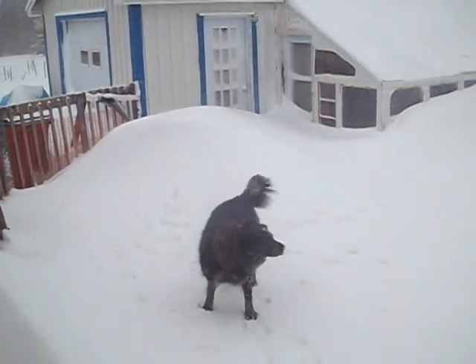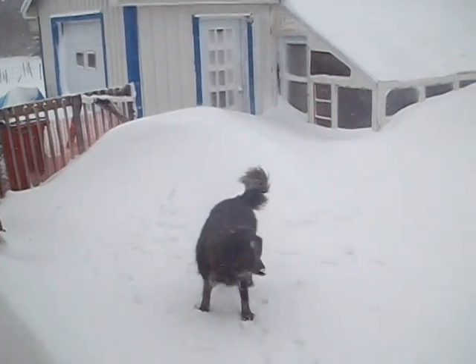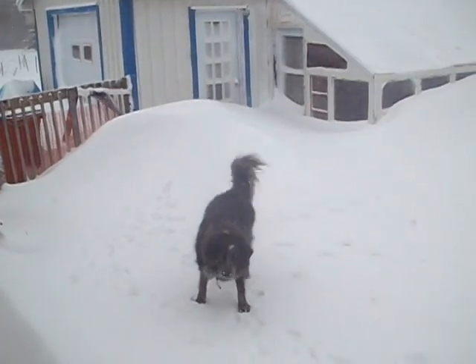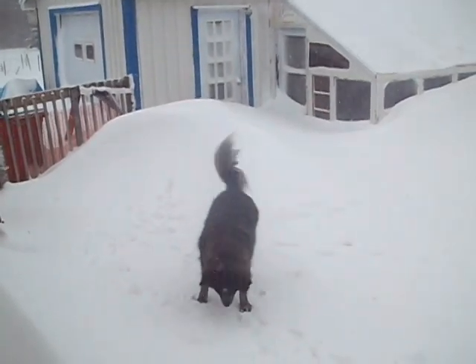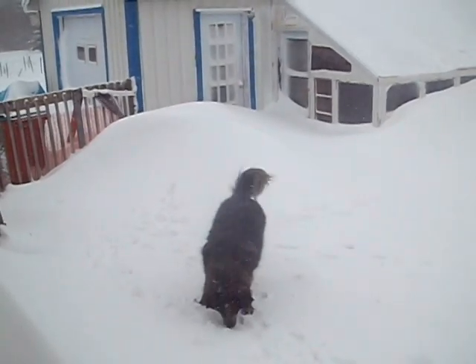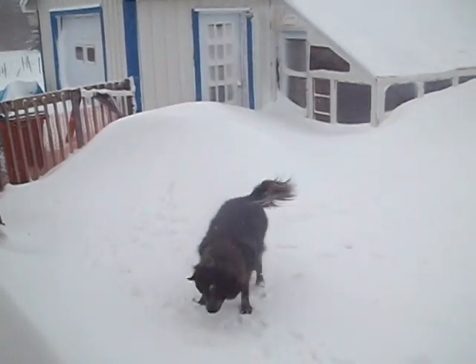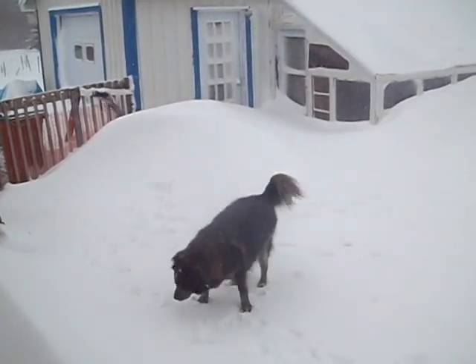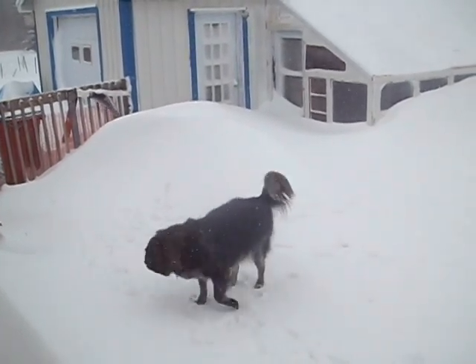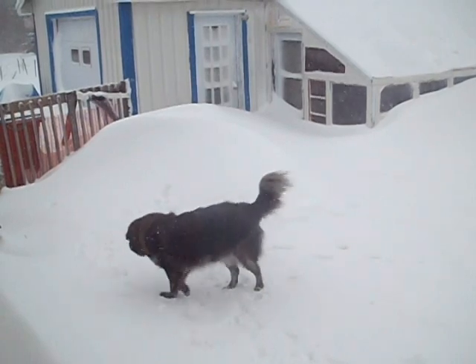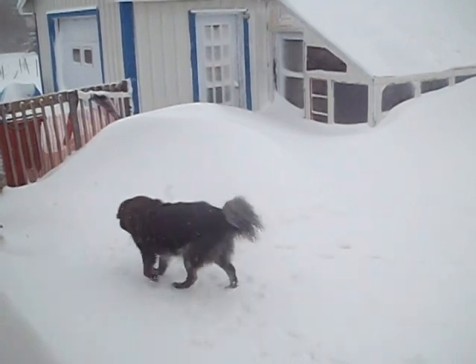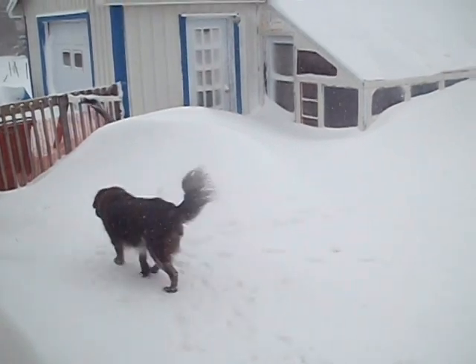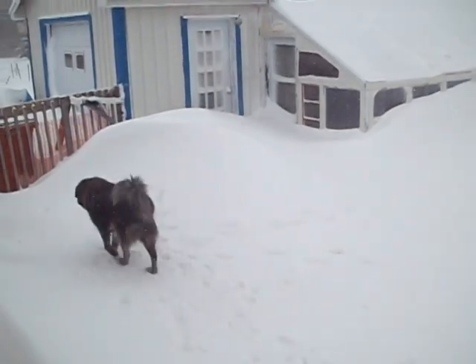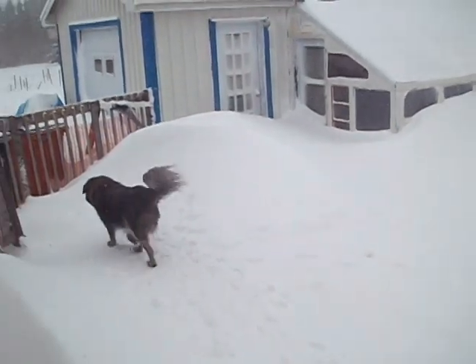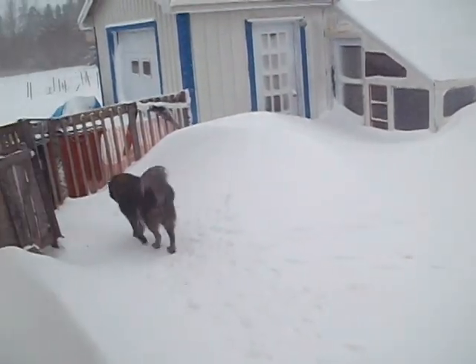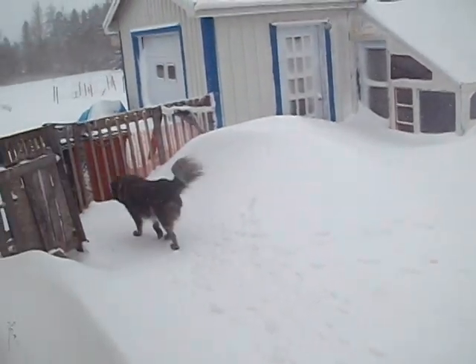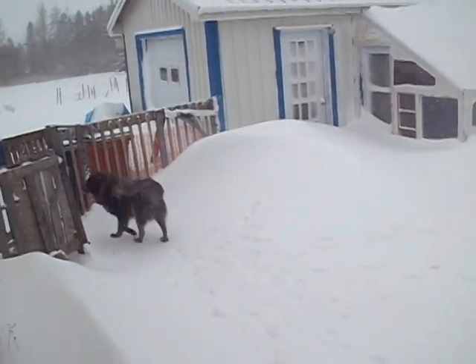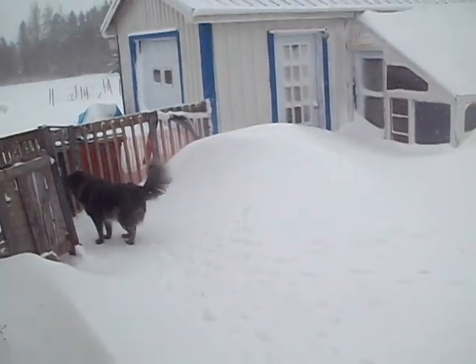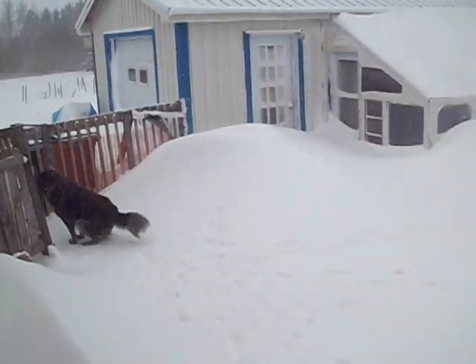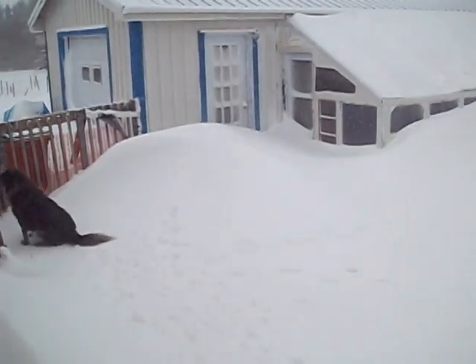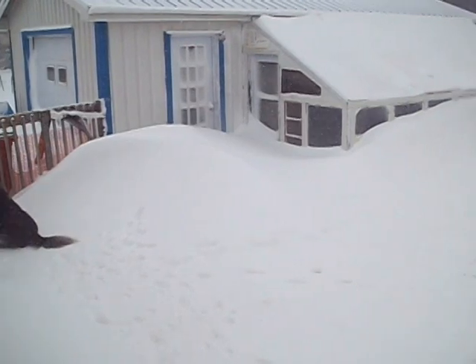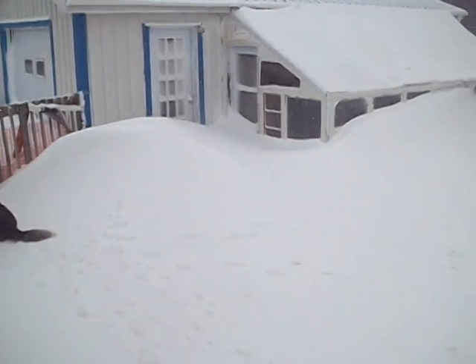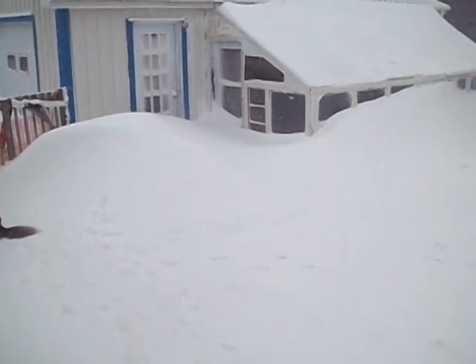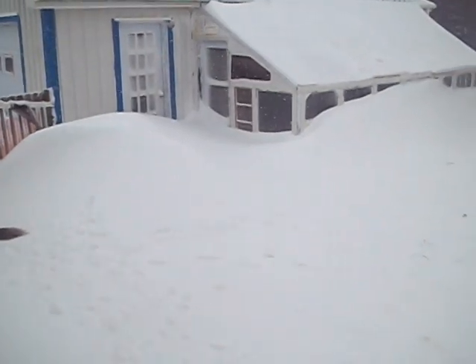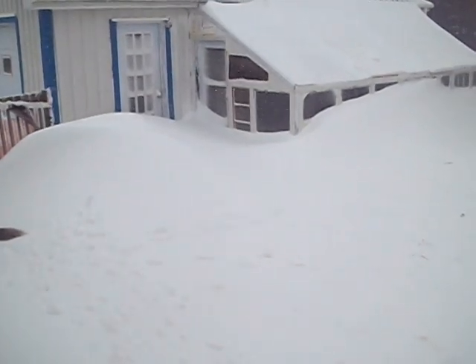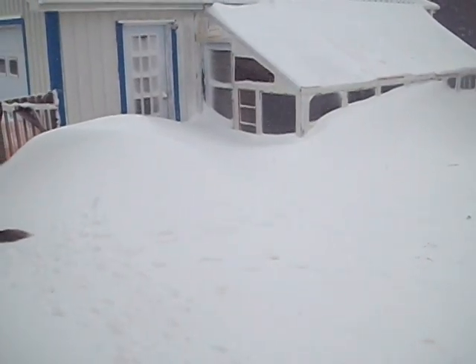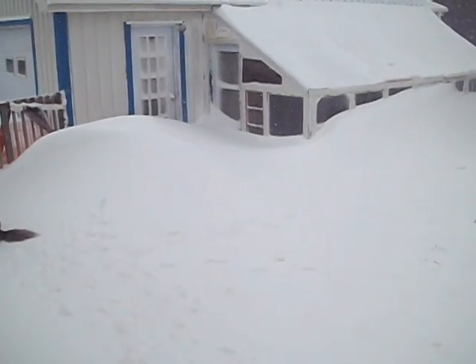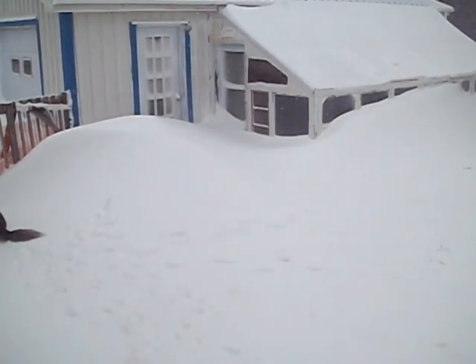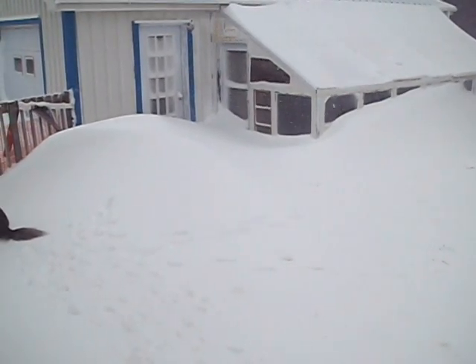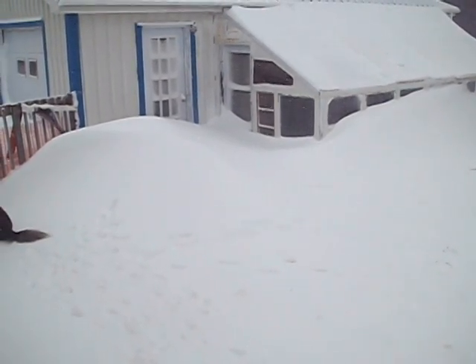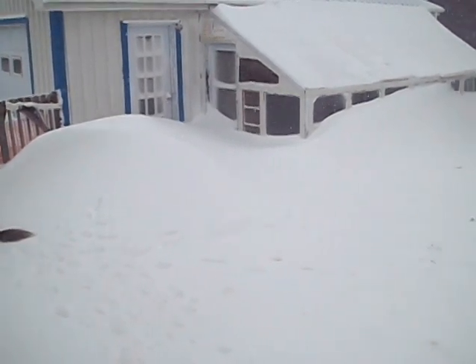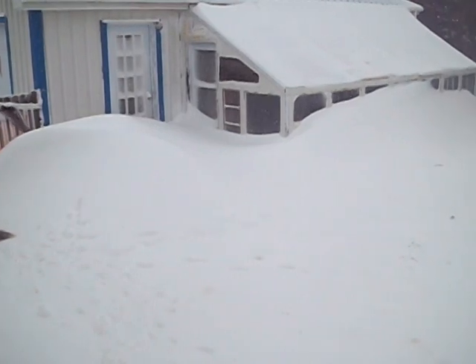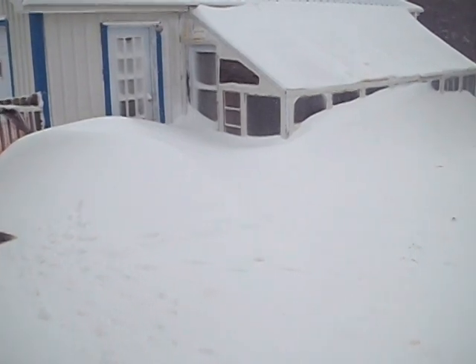Another year, another snowstorm. This one started a couple days ago. As you can see, we got some drifts up pretty high. There's the greenhouse — it's up to the bottom of the windows, which is probably close to four feet high.